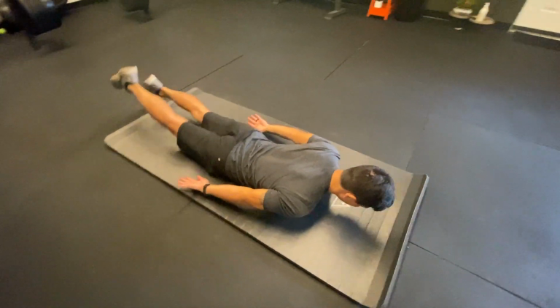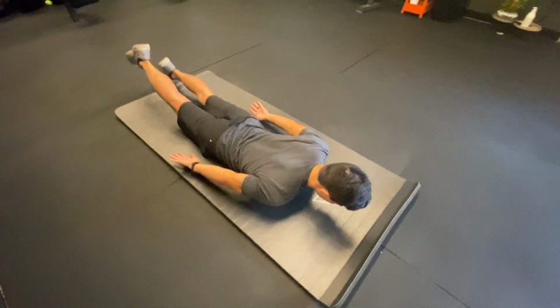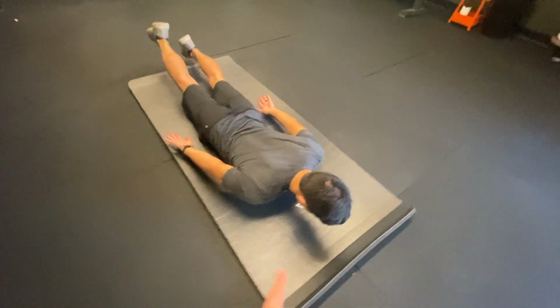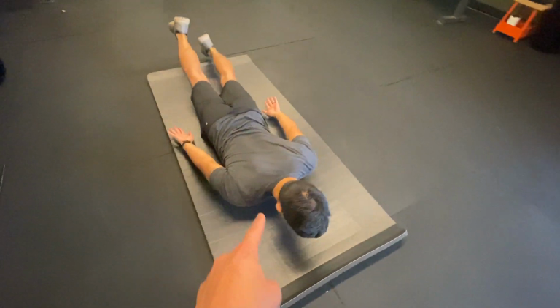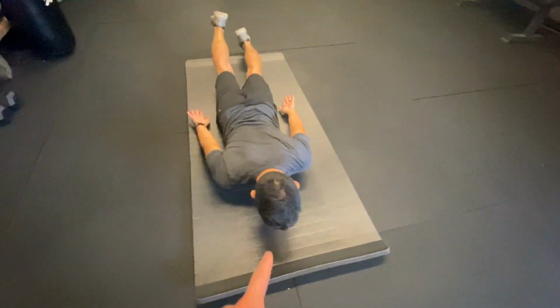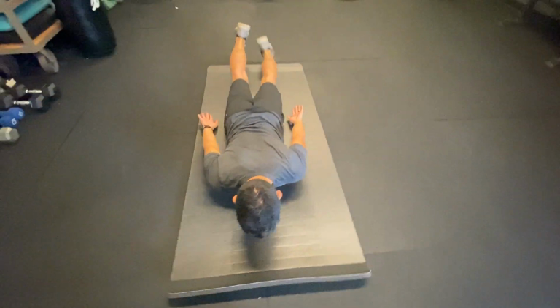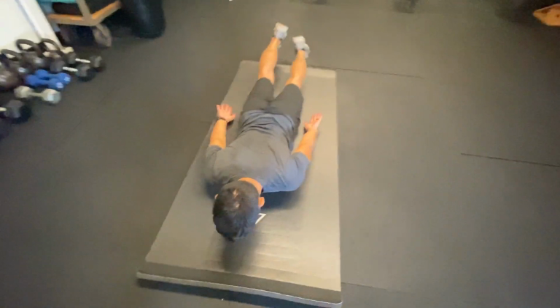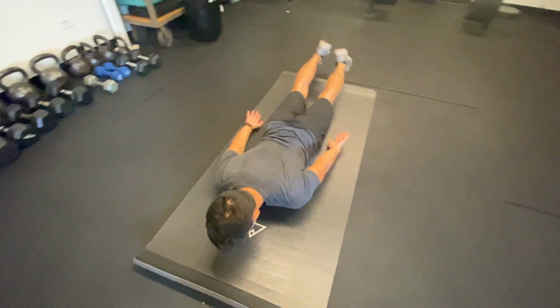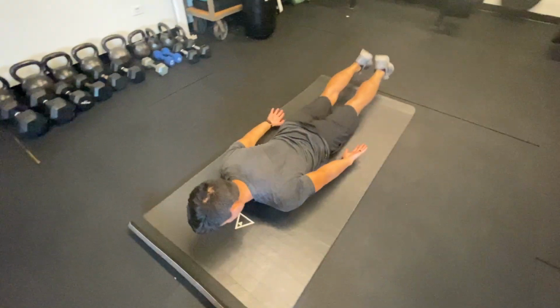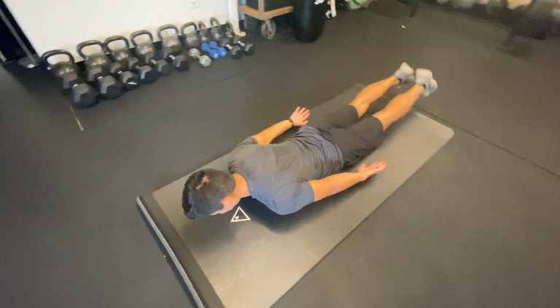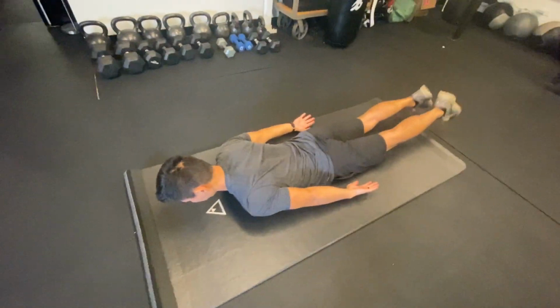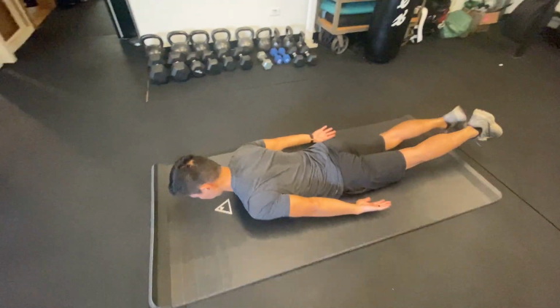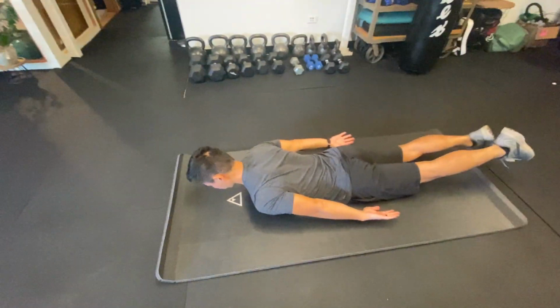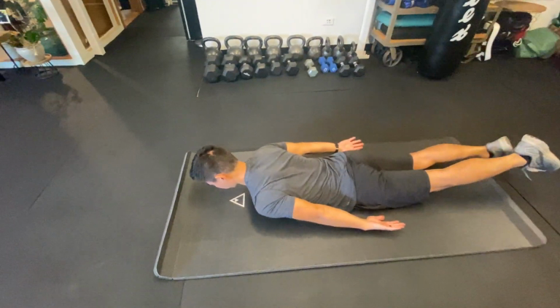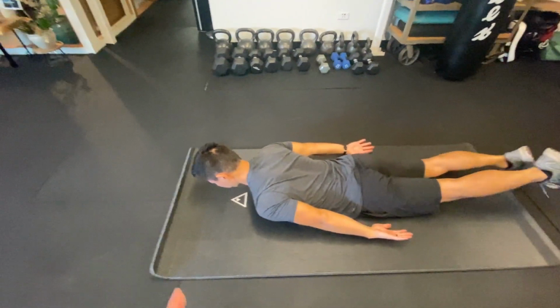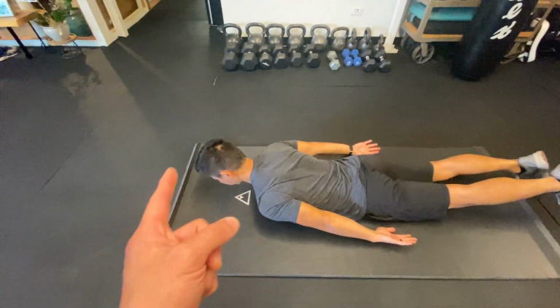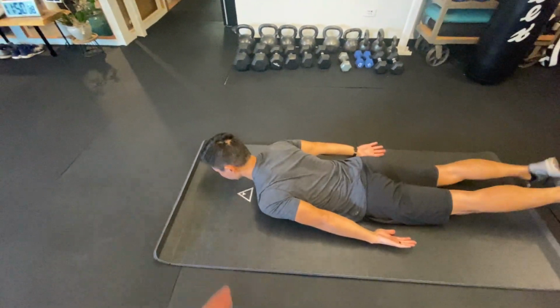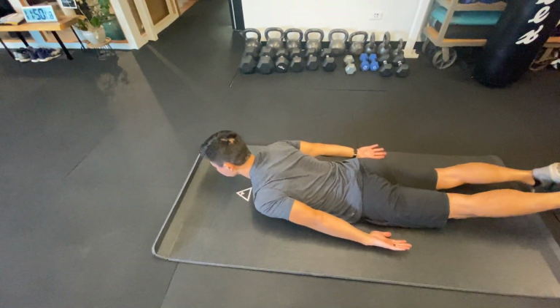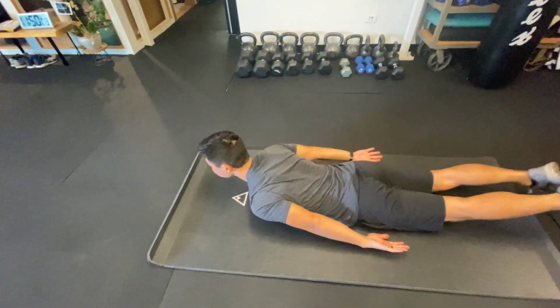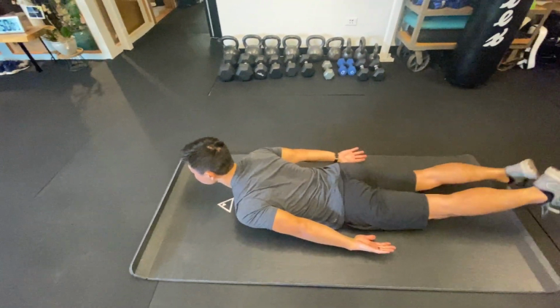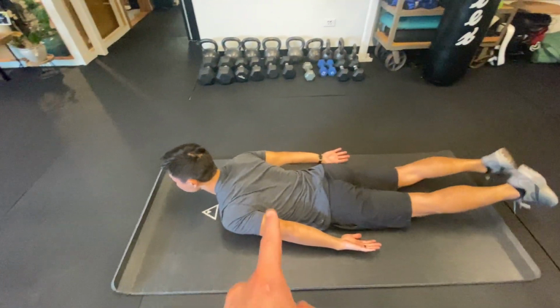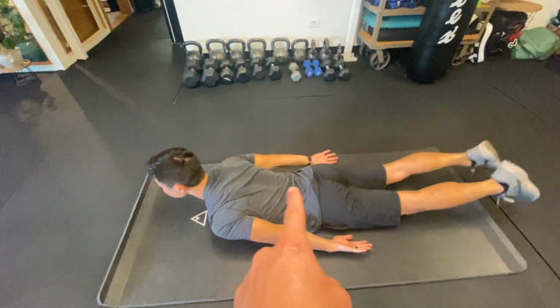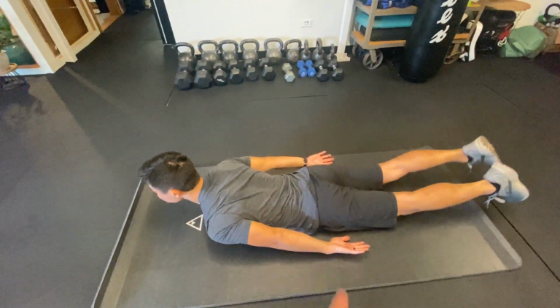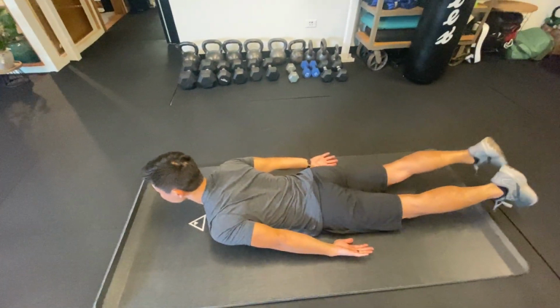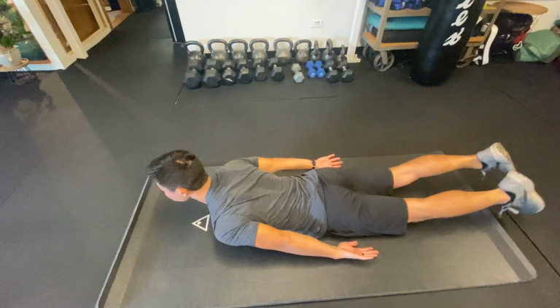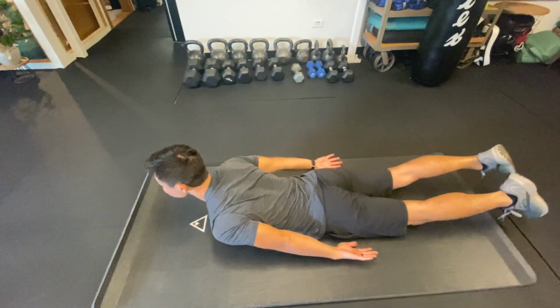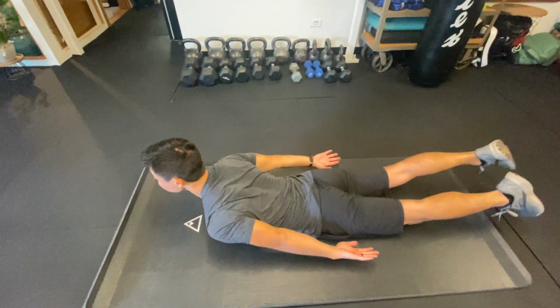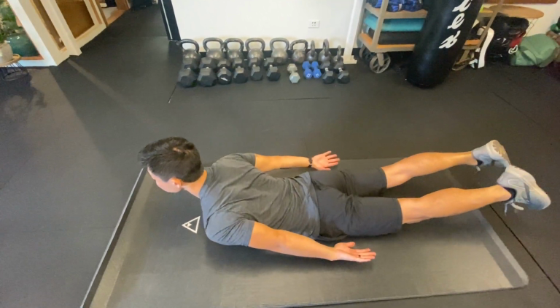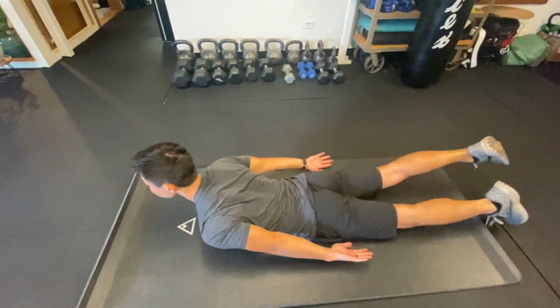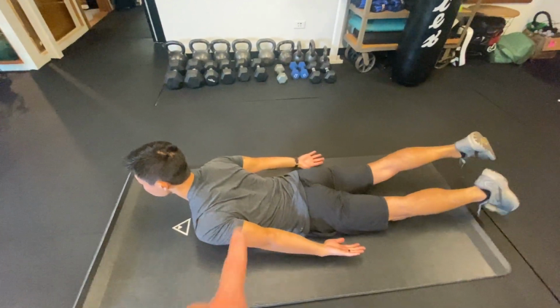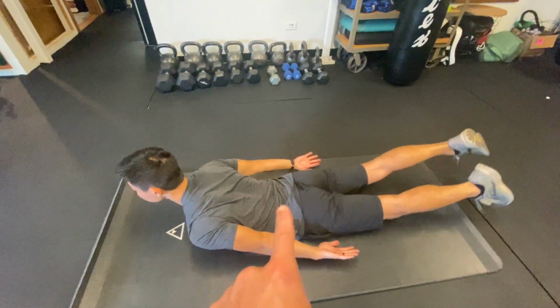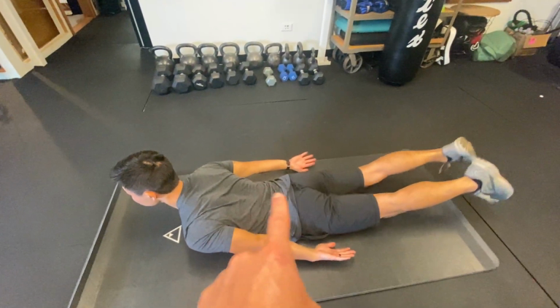He's got his head in a neutral position. For those wanting to work their neck a little bit more, they can extend their neck and you can extend your back more if you would like. That will burn you out.